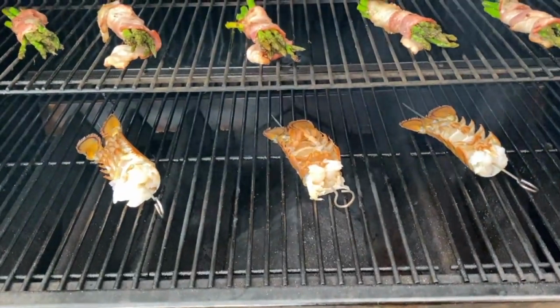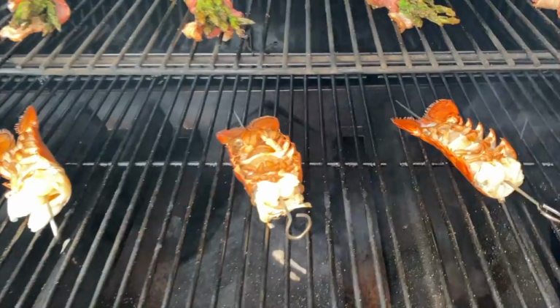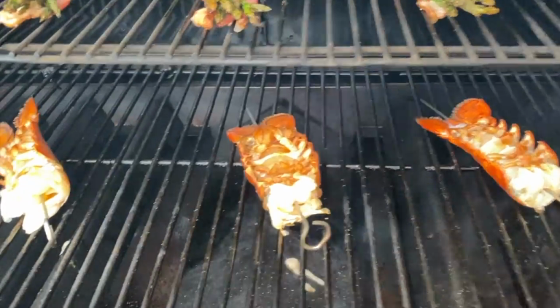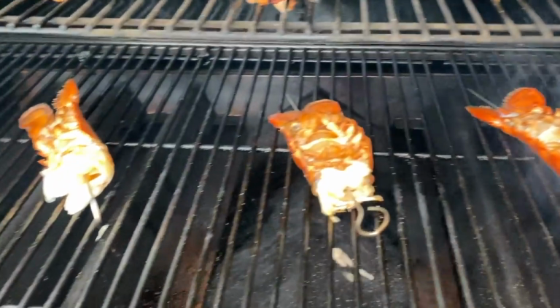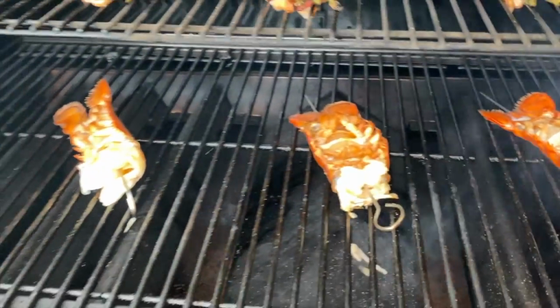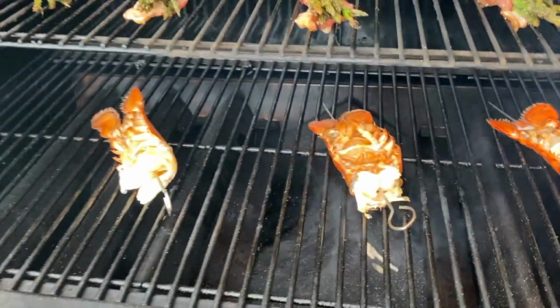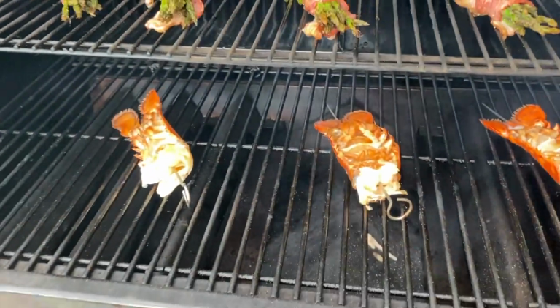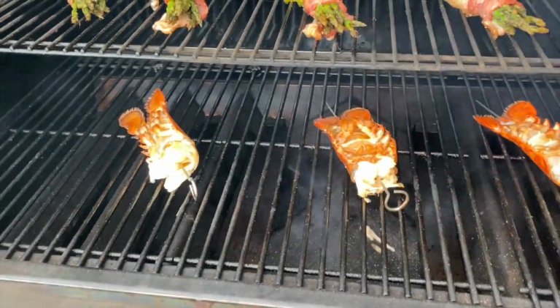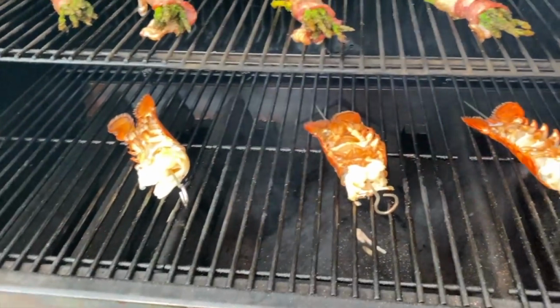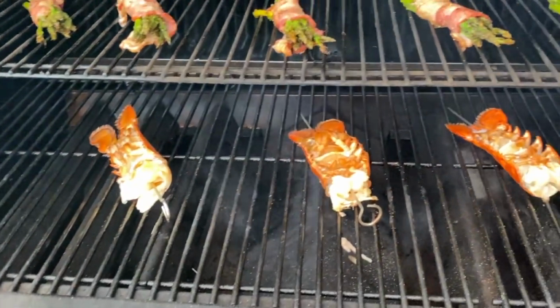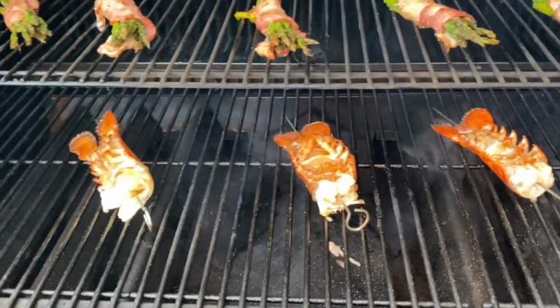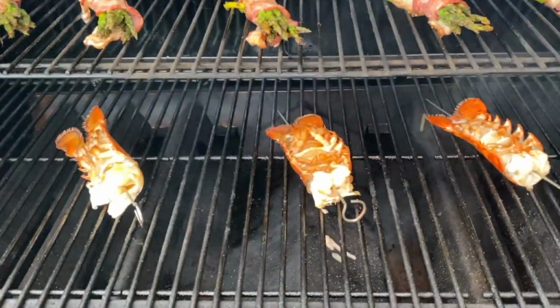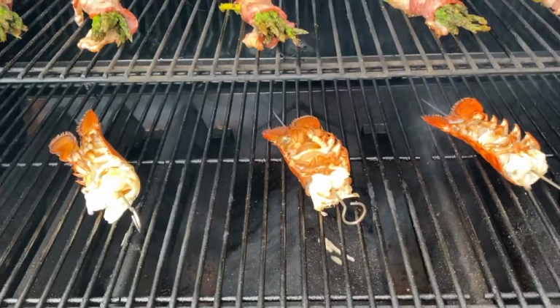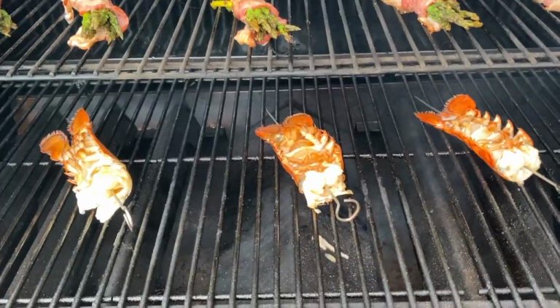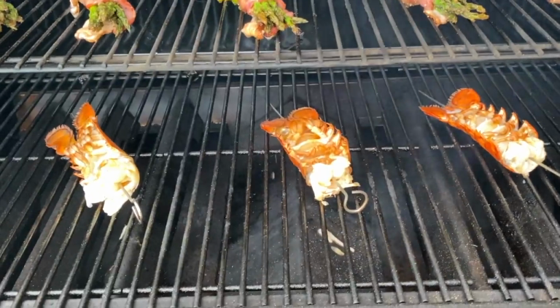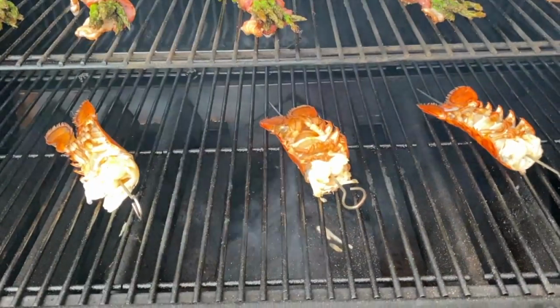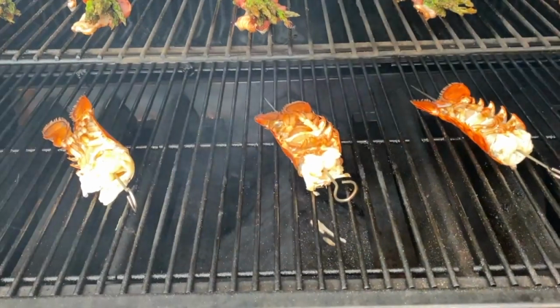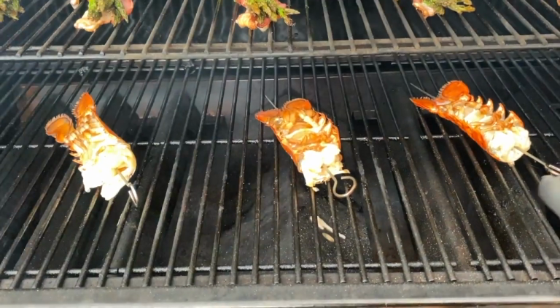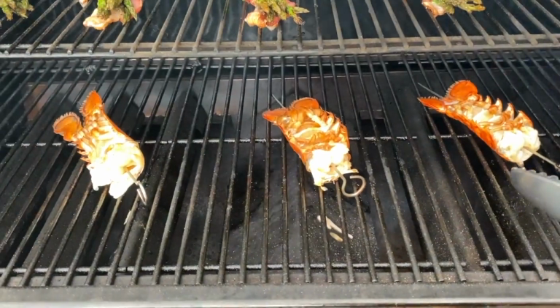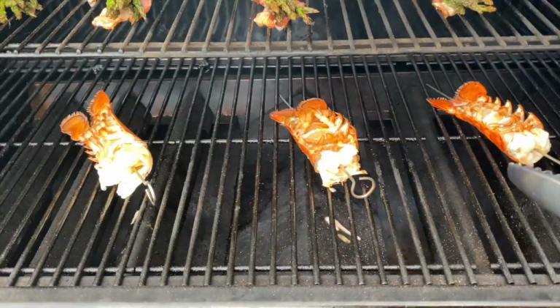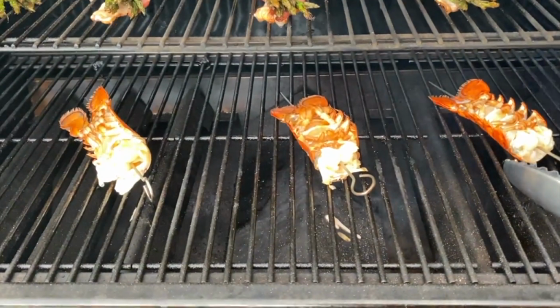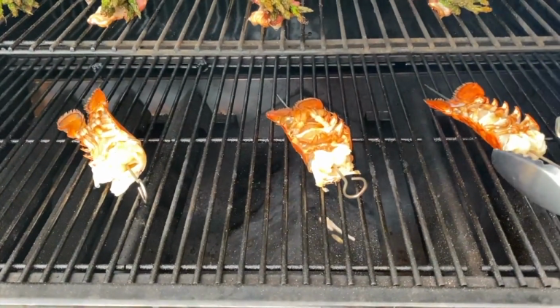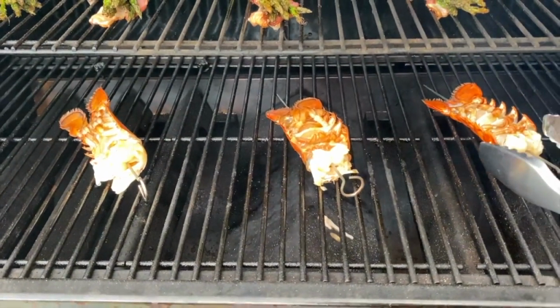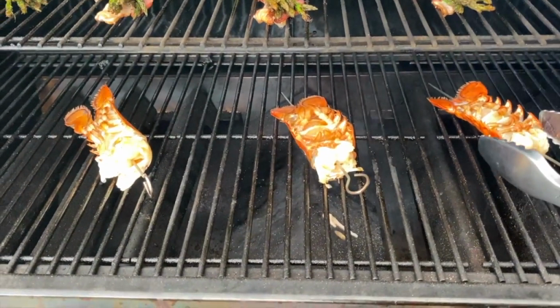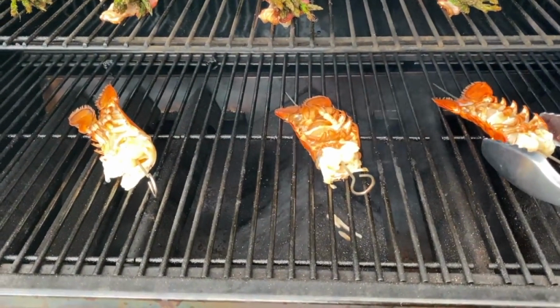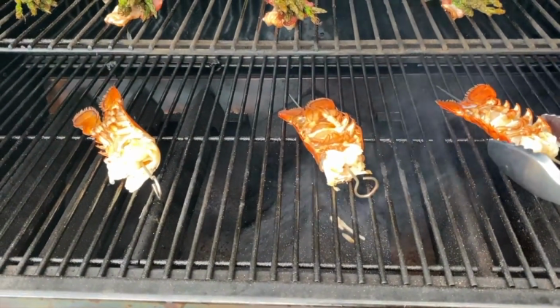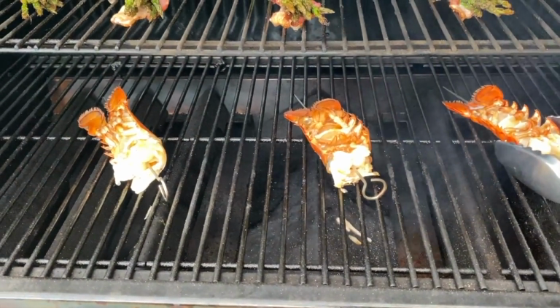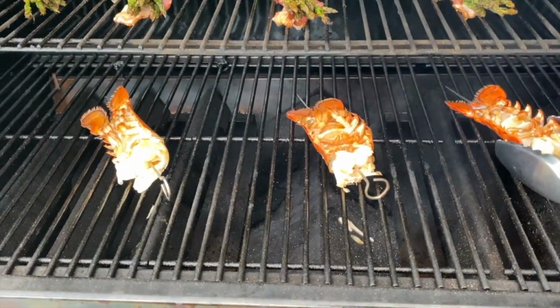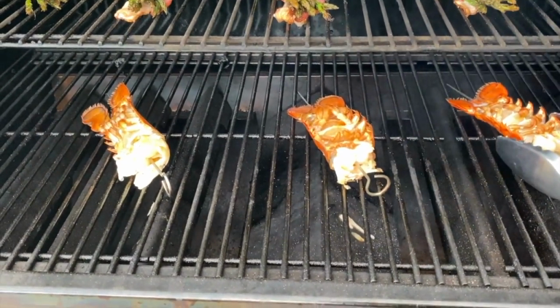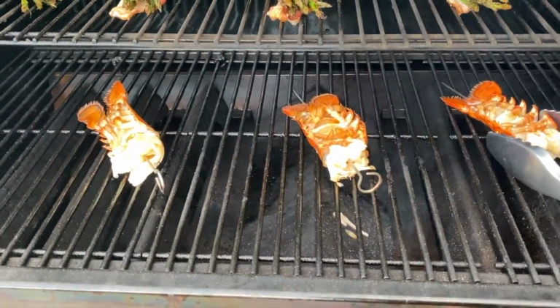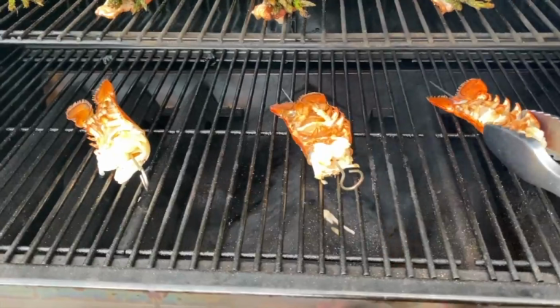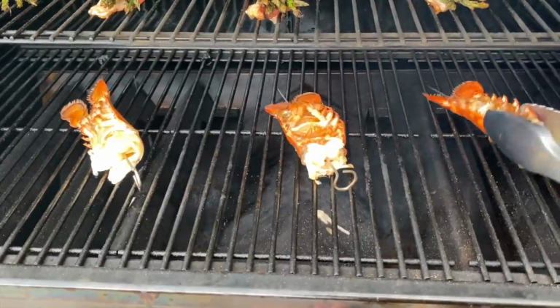The tails have been on about five or six minutes. I'm going to flip them and put a little bit more of my butter mixture on them. Let them go another five to six minutes.